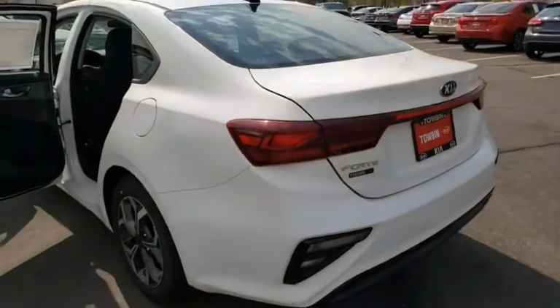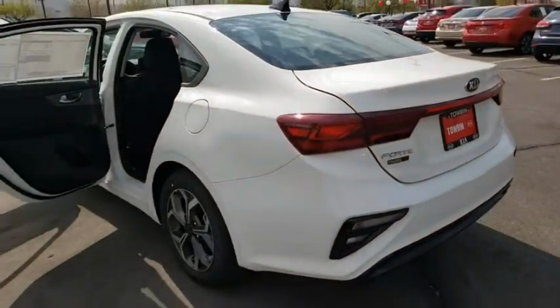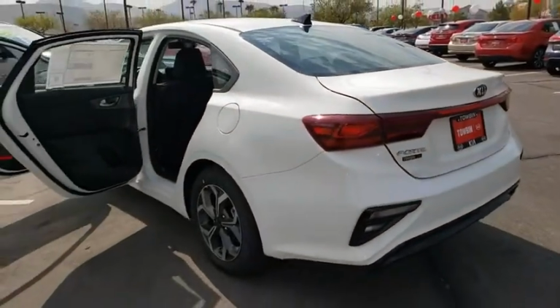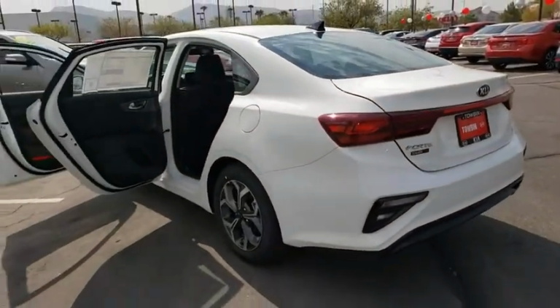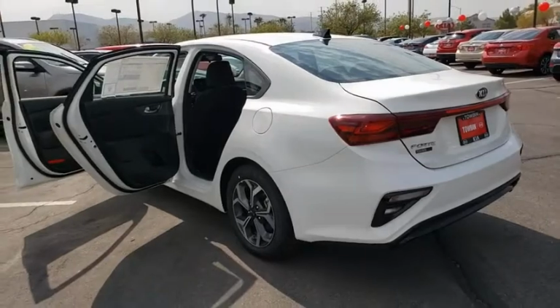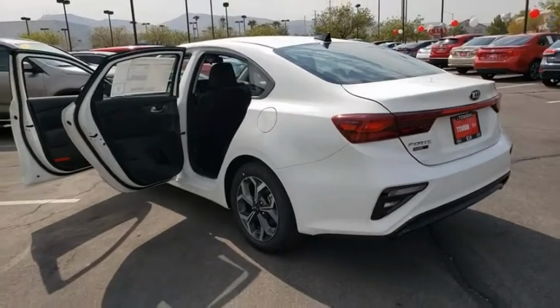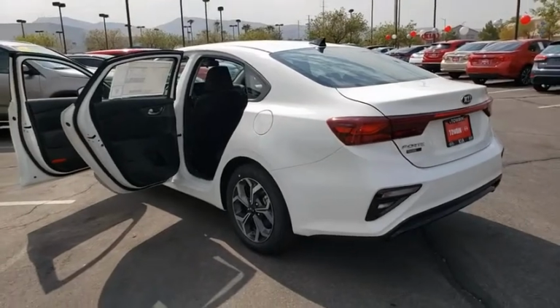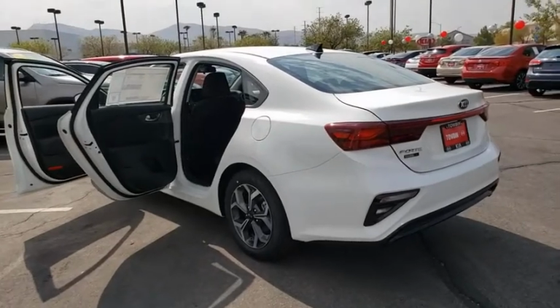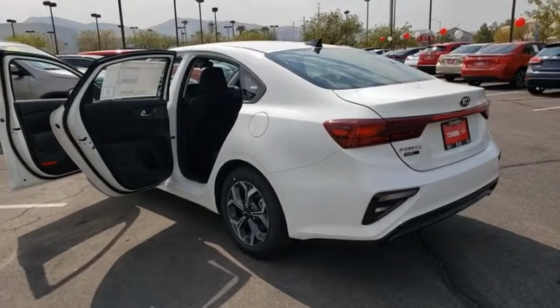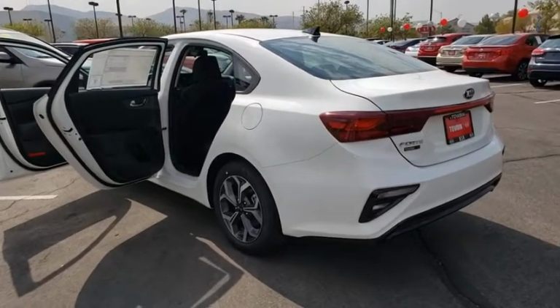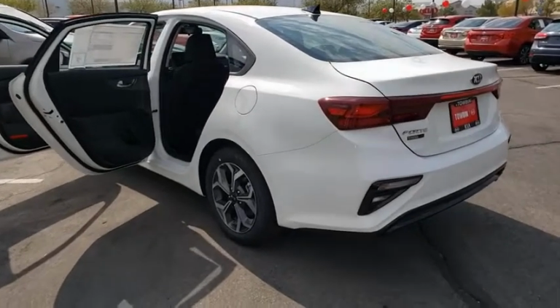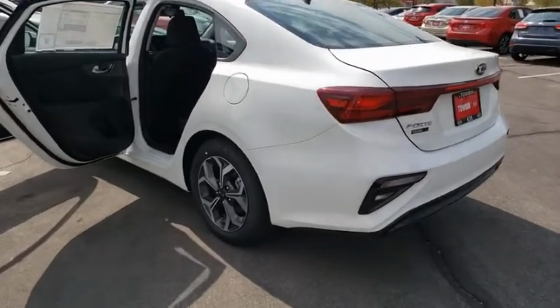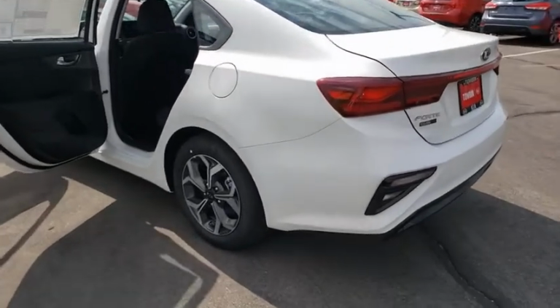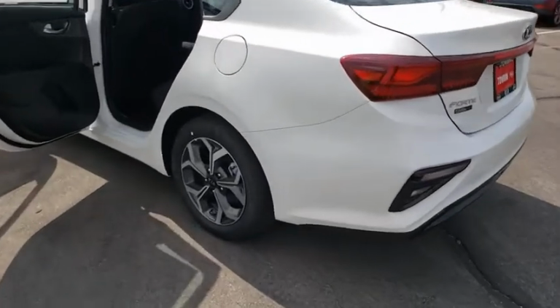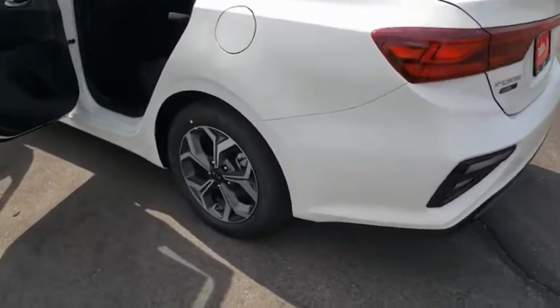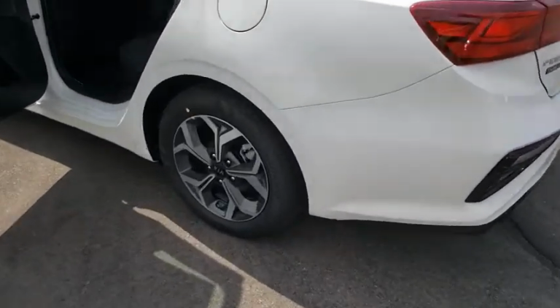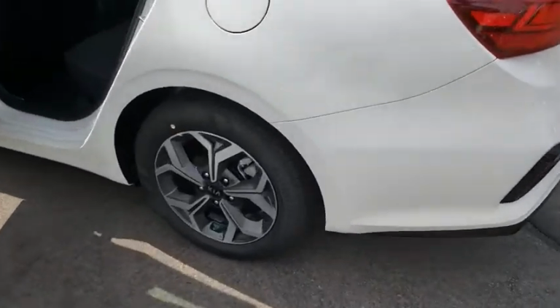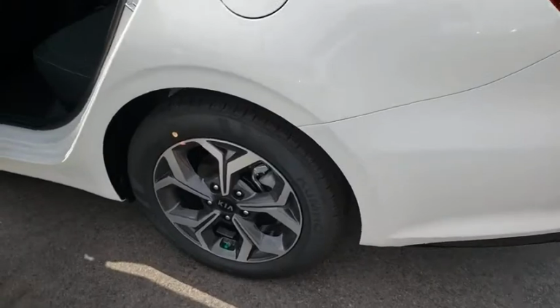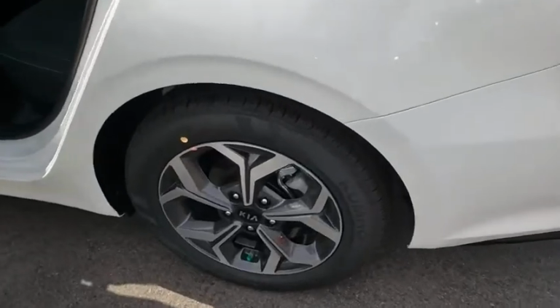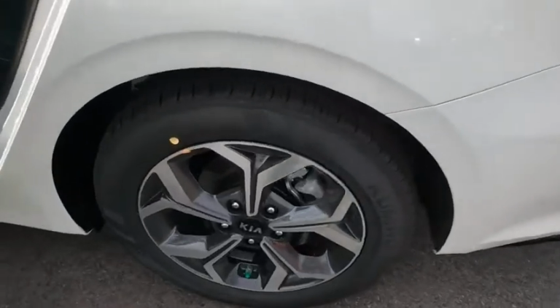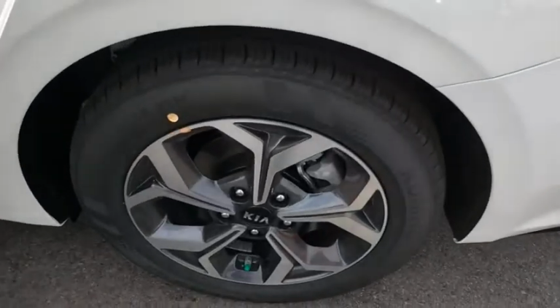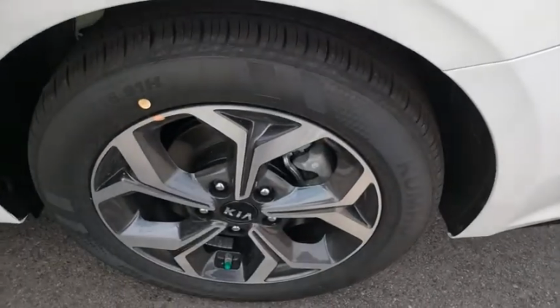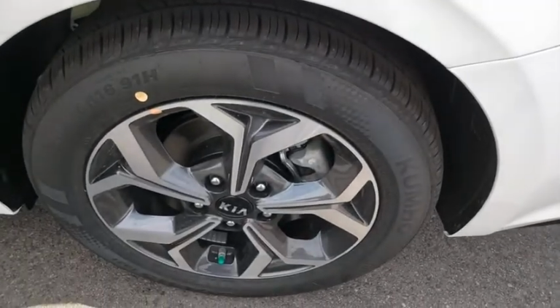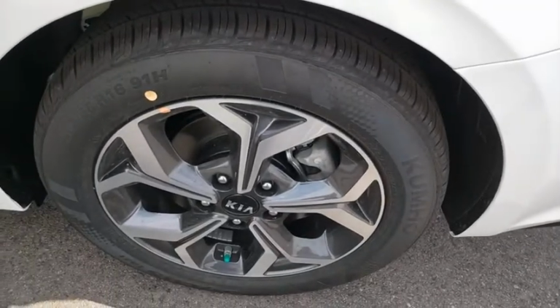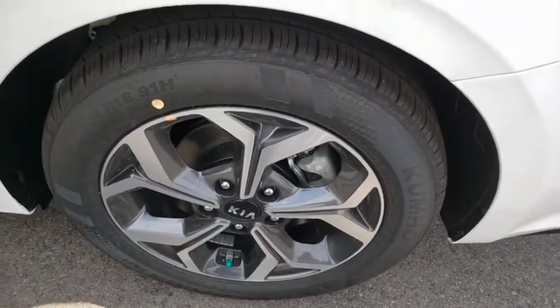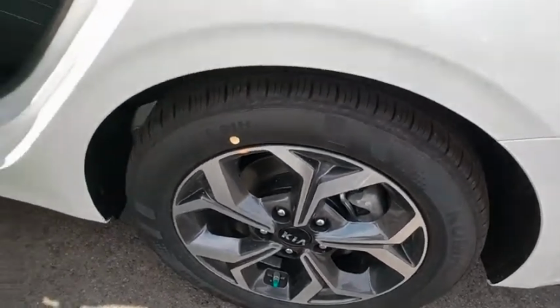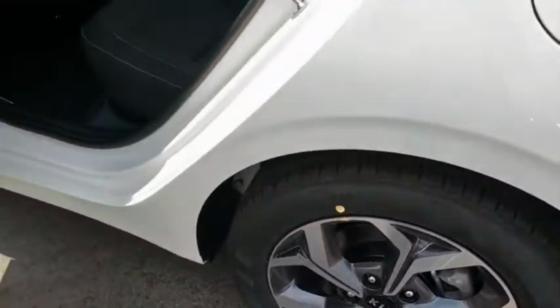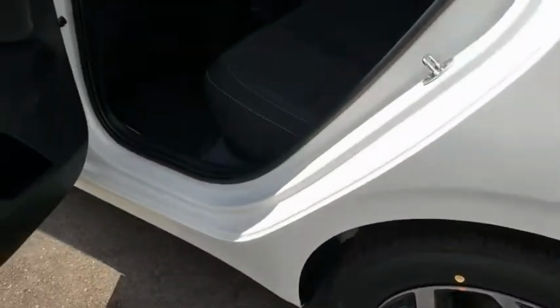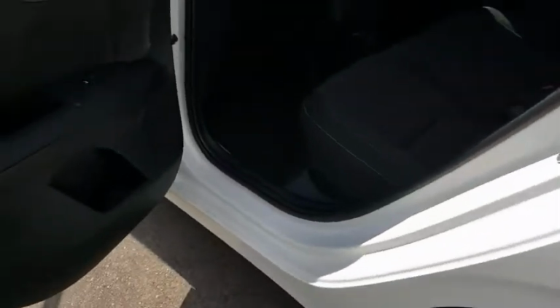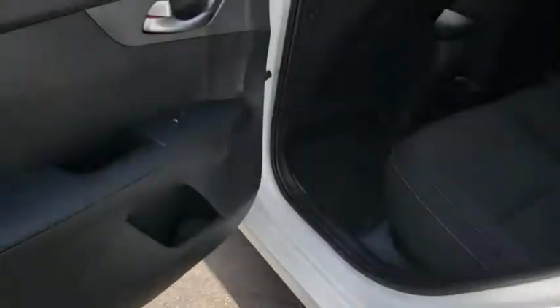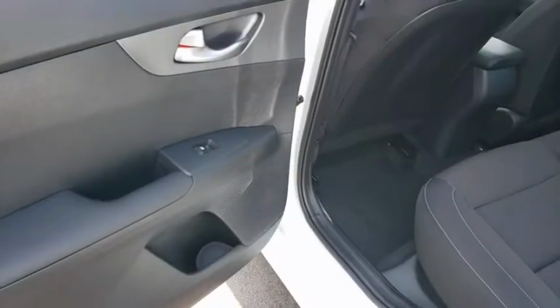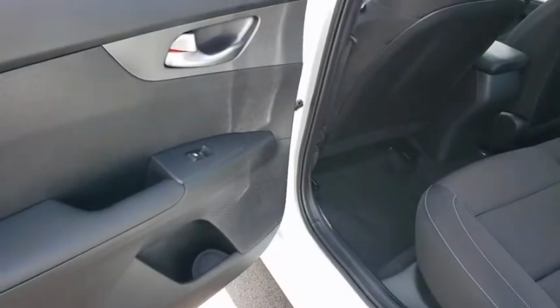Traction control, dual airbags, power steering, four-wheel disc brakes, electronic stability control, trip computer, rear window defroster, power windows, security system, tachometer, overhead console.